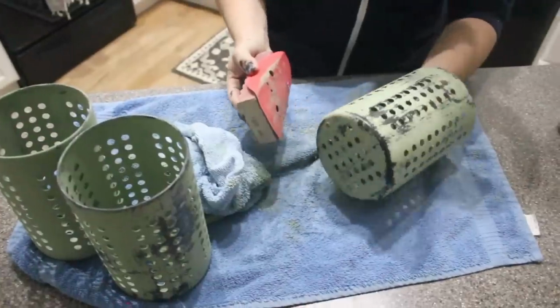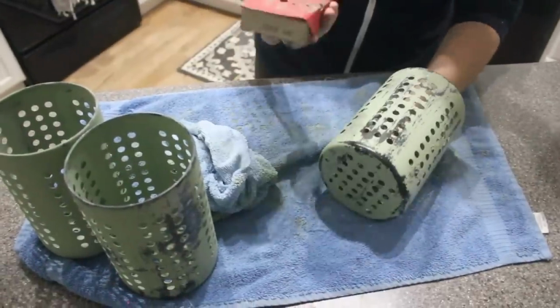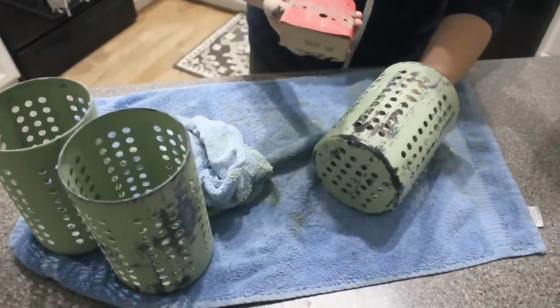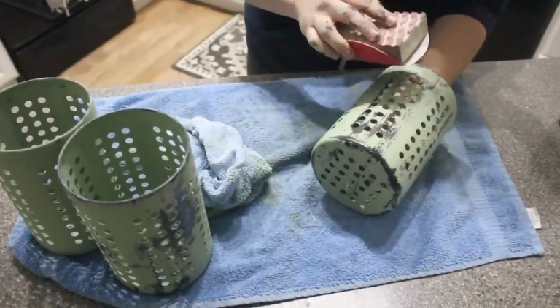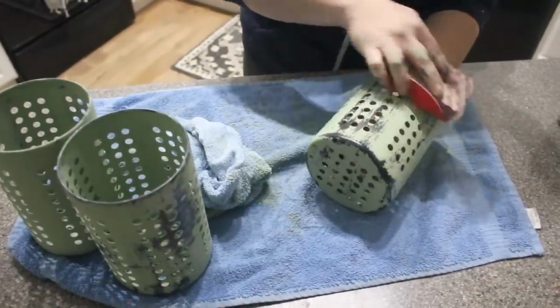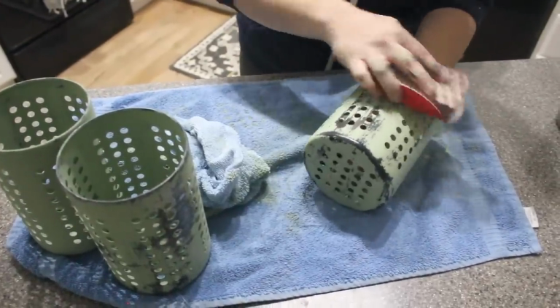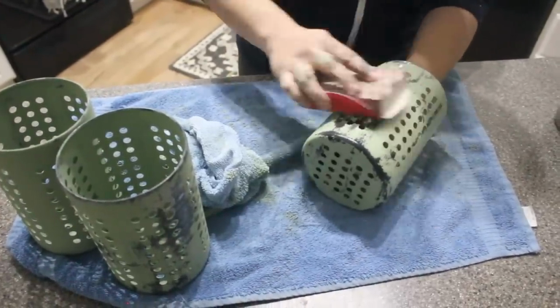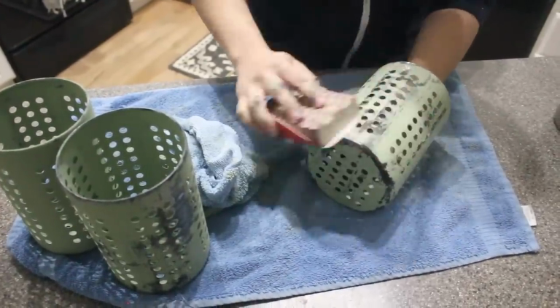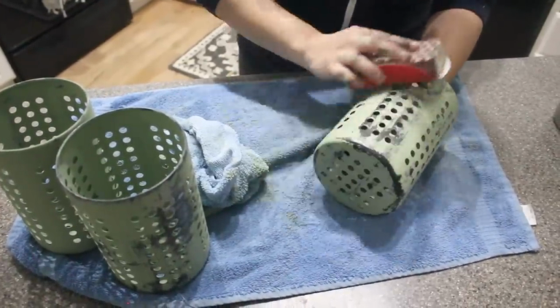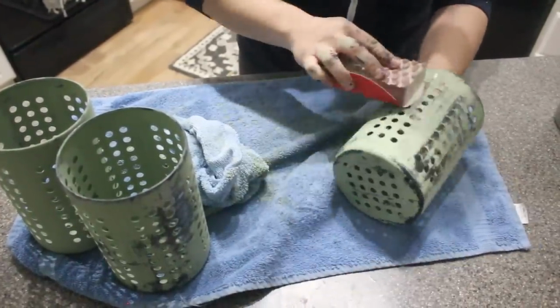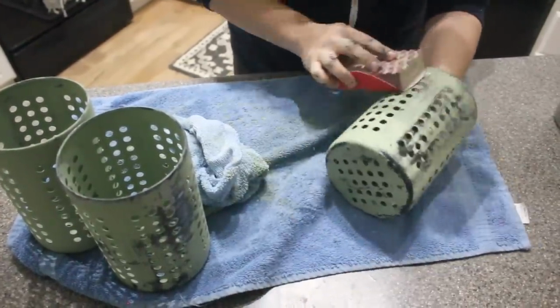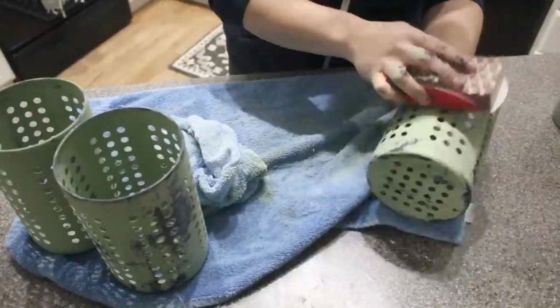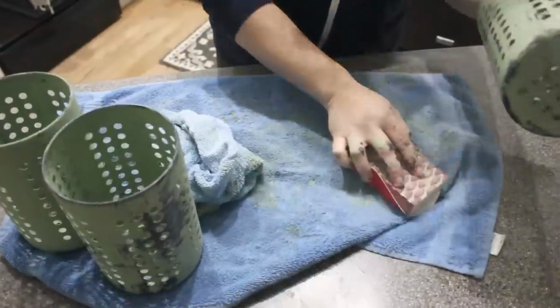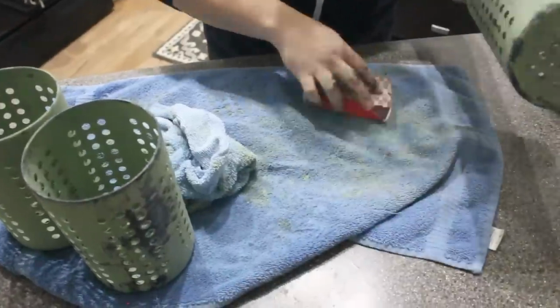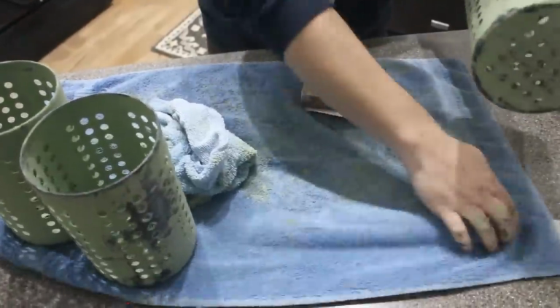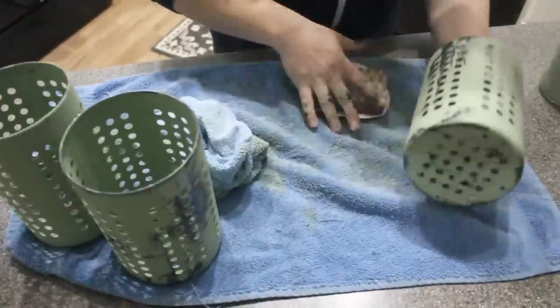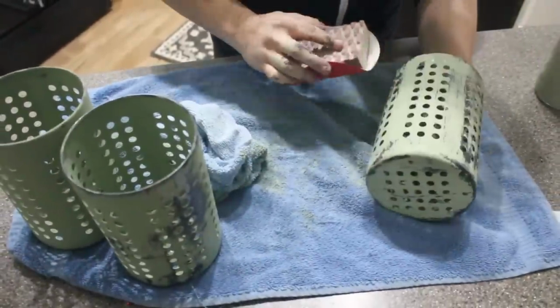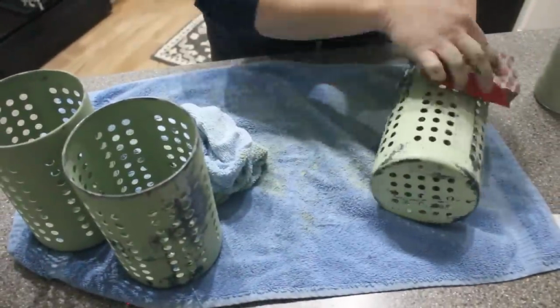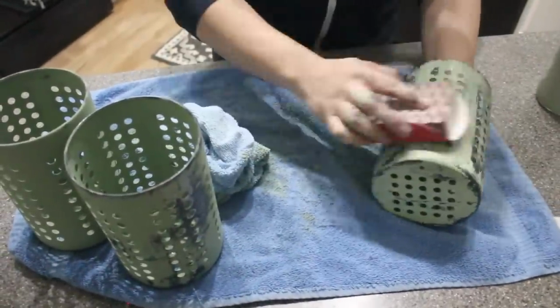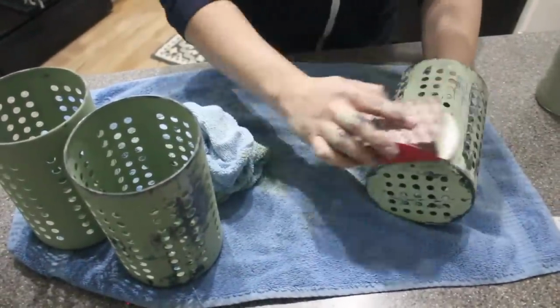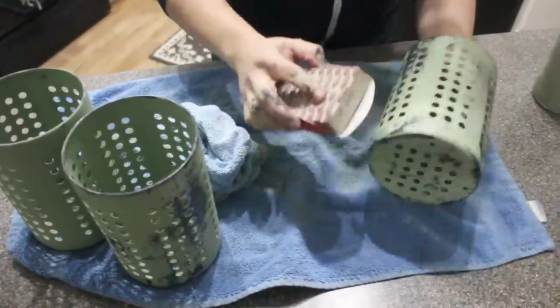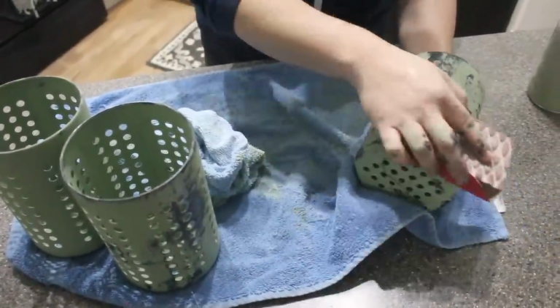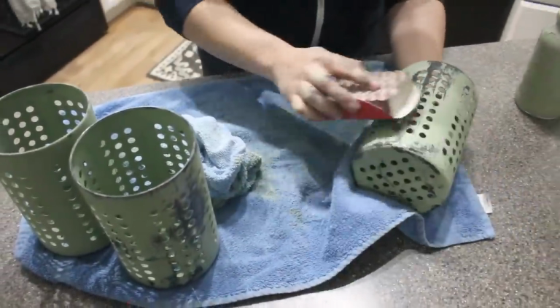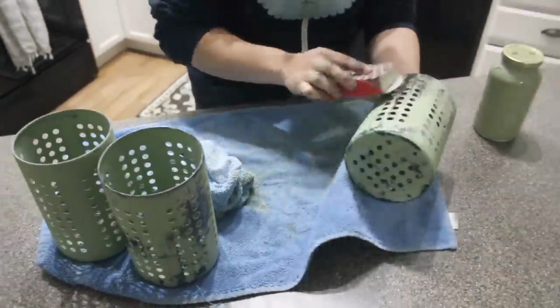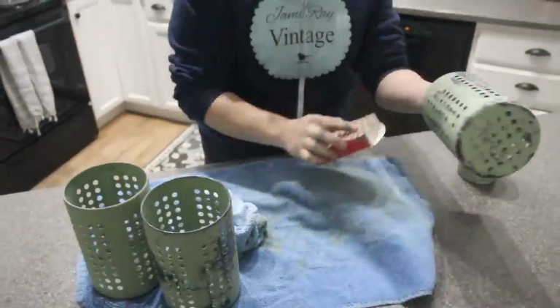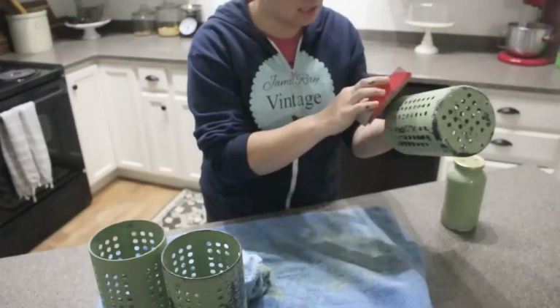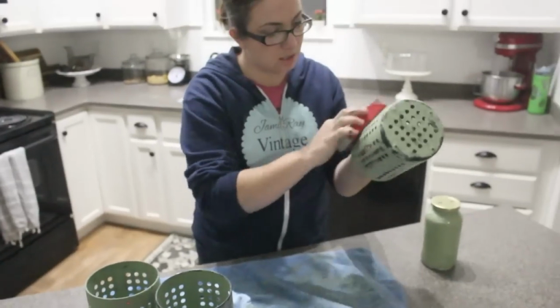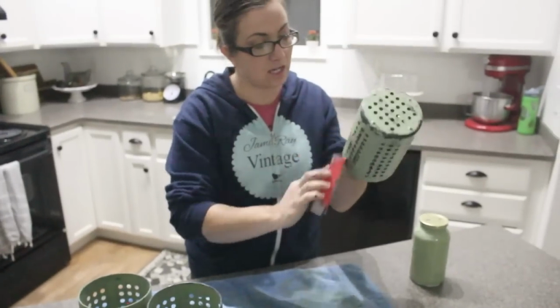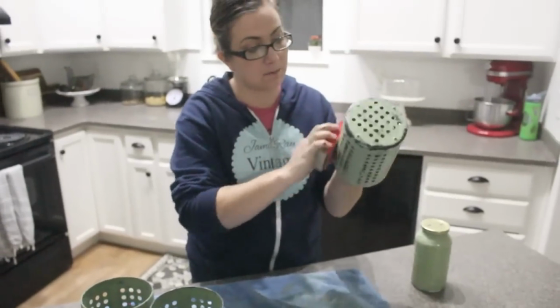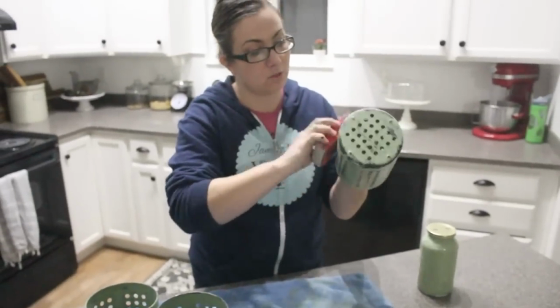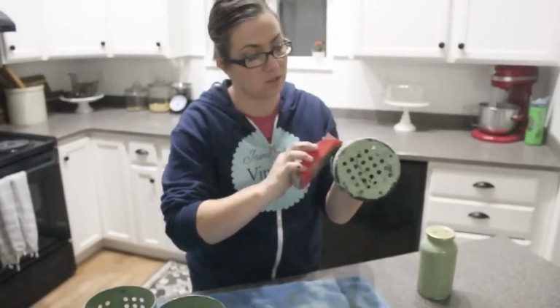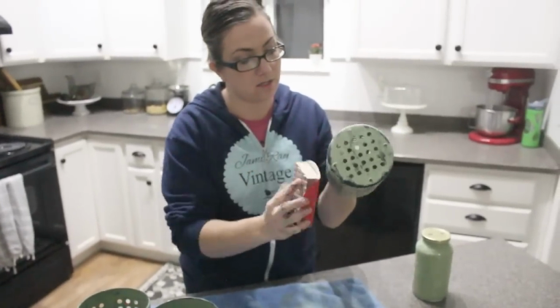I'm just going to take my 220 and lightly kind of soften it, and it'll also take off any chunks — in case you're like me and you don't paint super awesome.